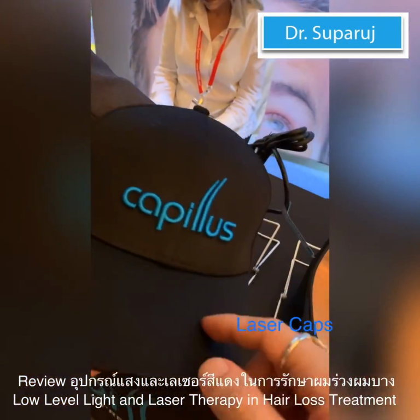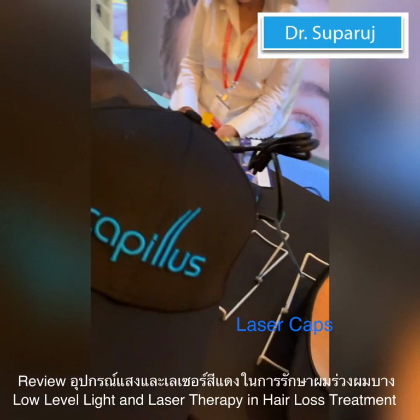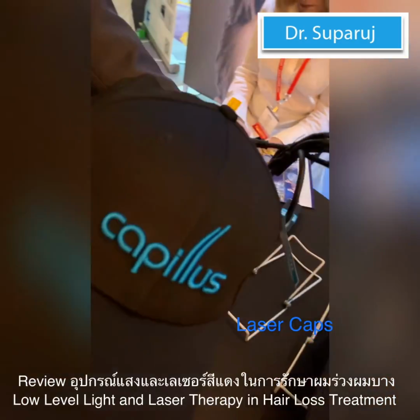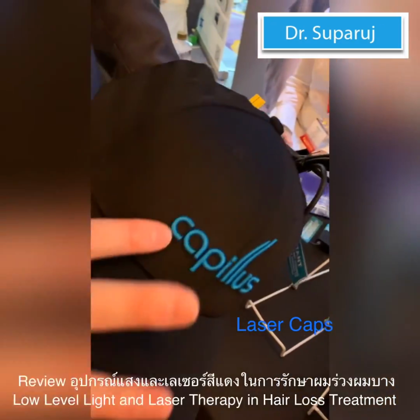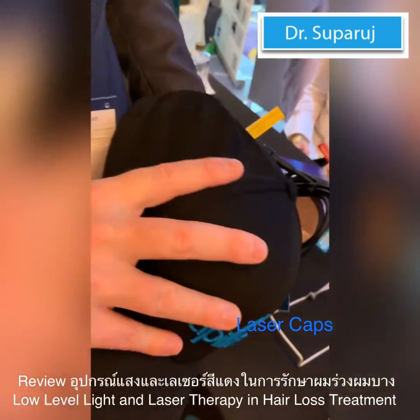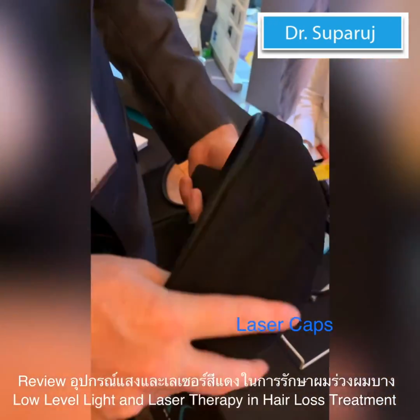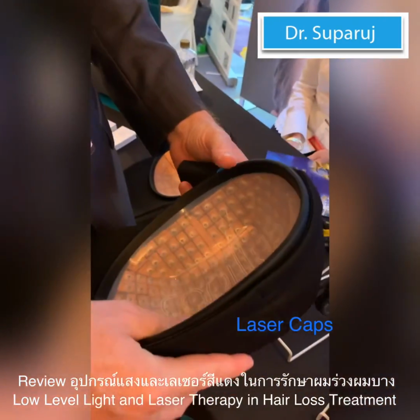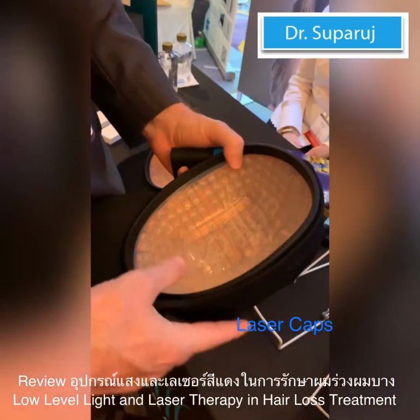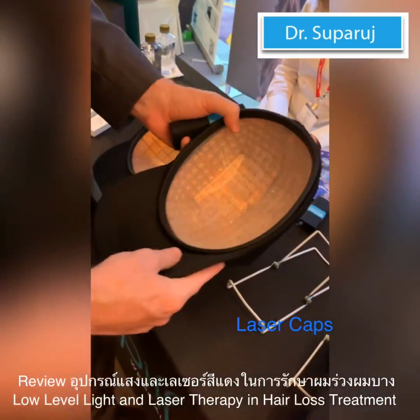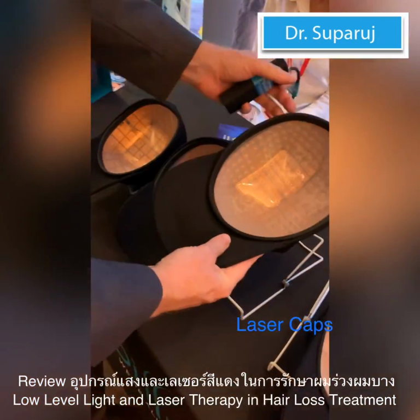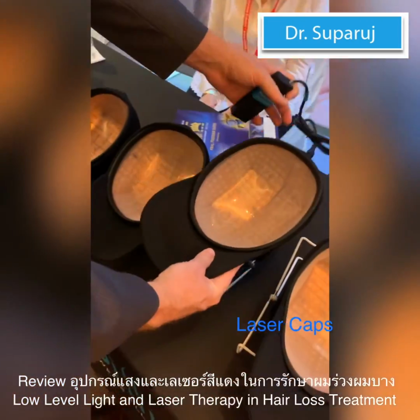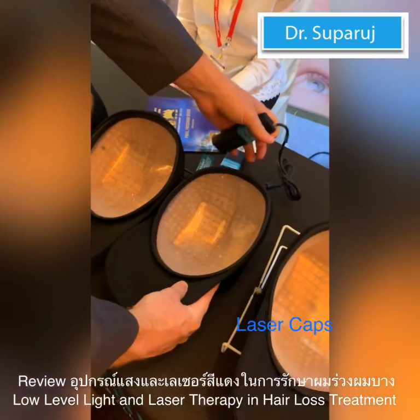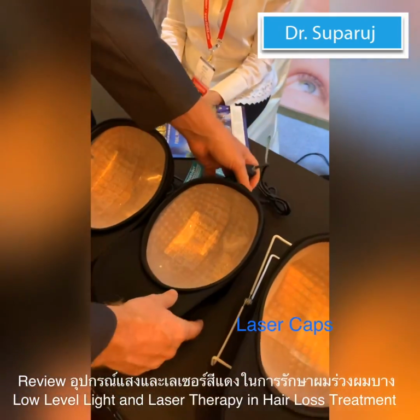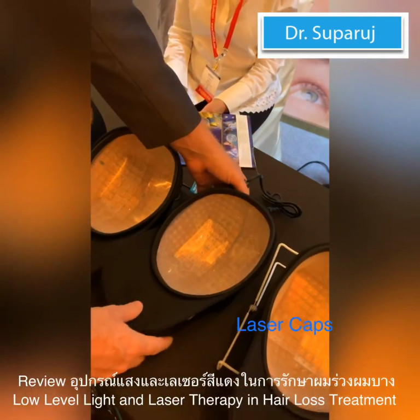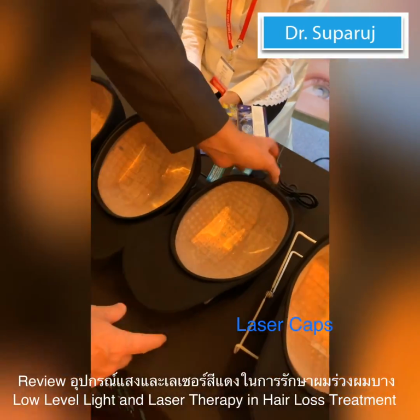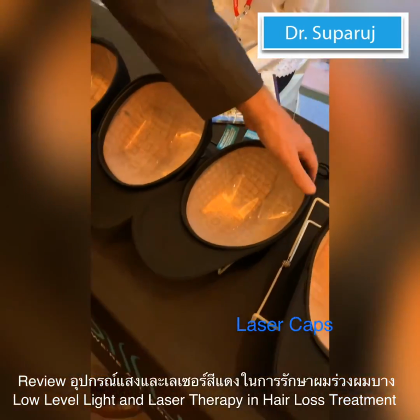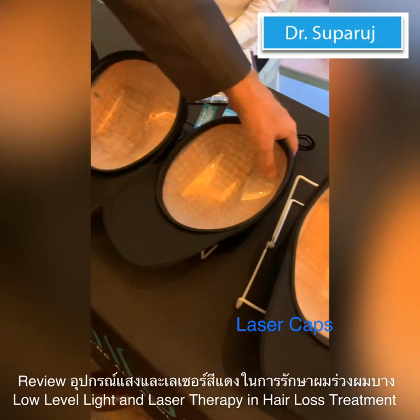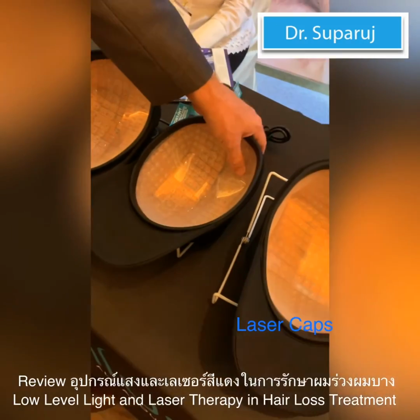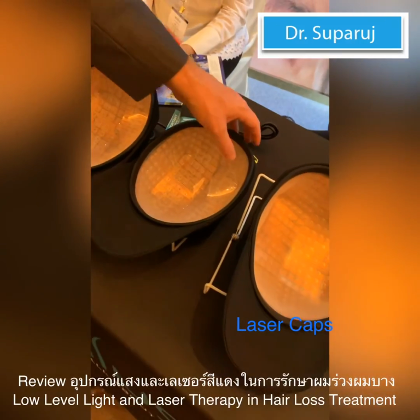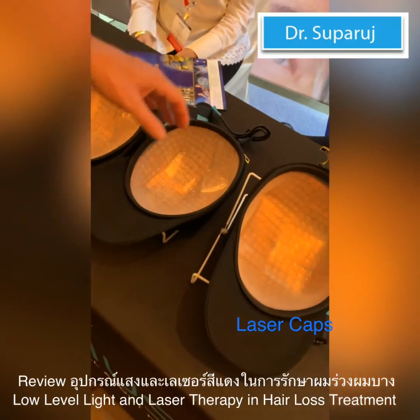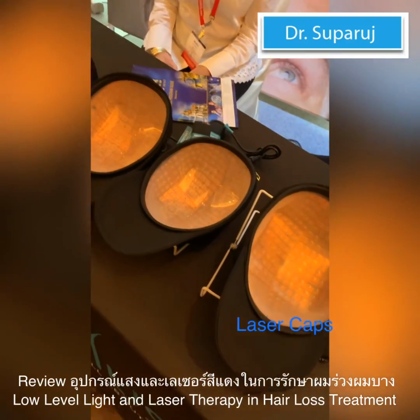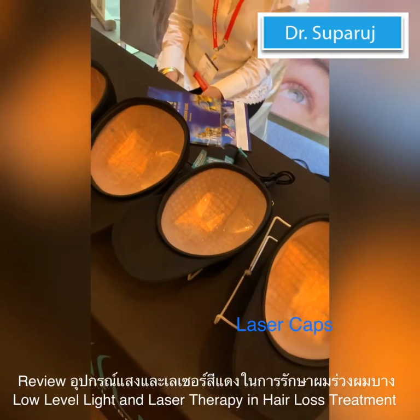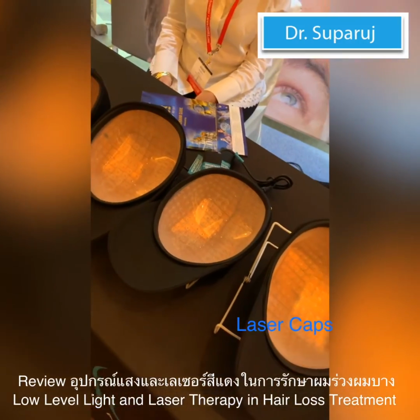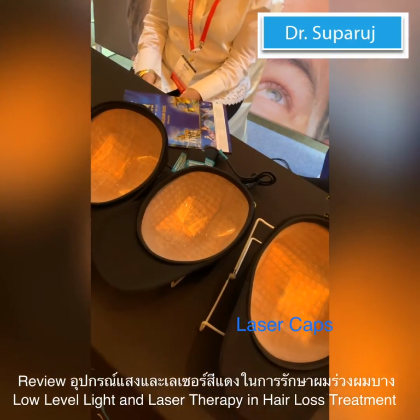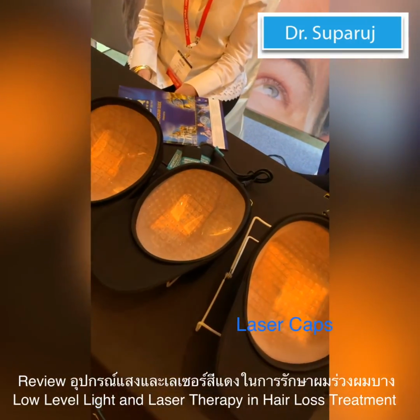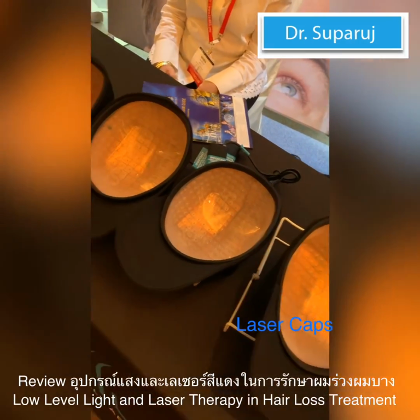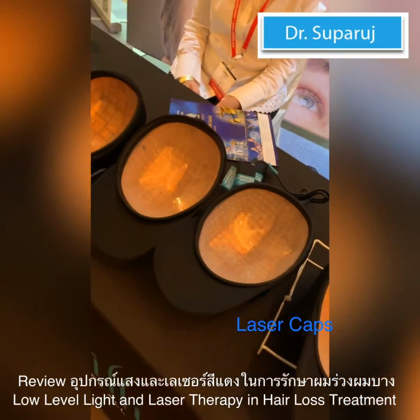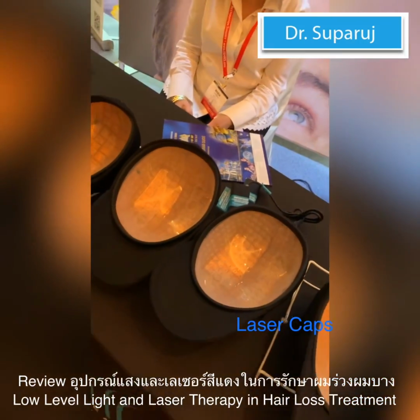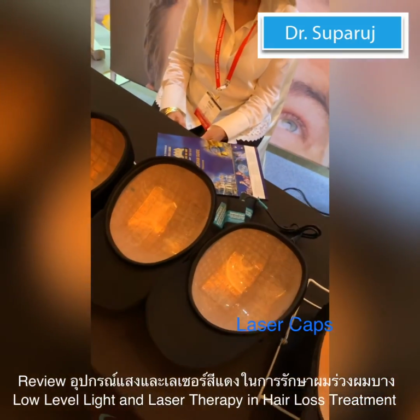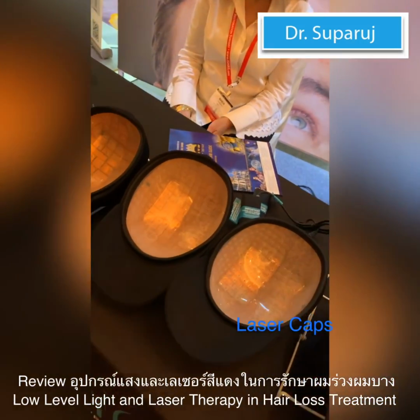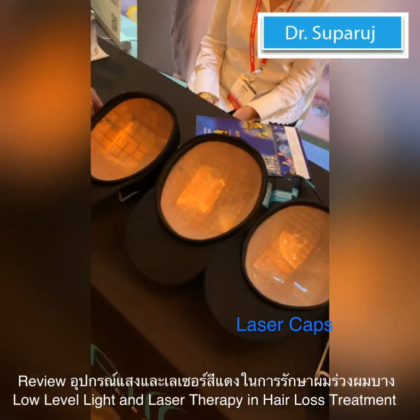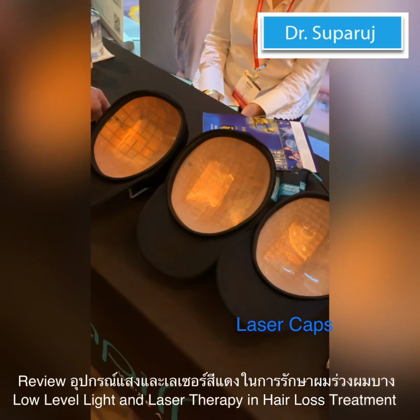How often do you have to use this? It's very easy — only six minutes a day. Six minutes? Yes, six minutes per day, every day.